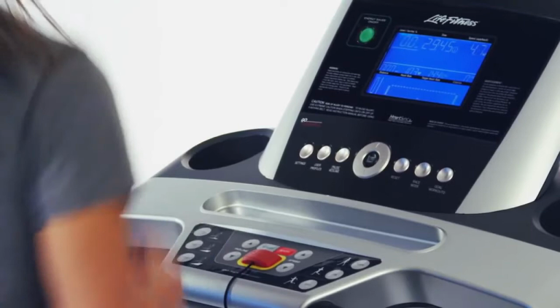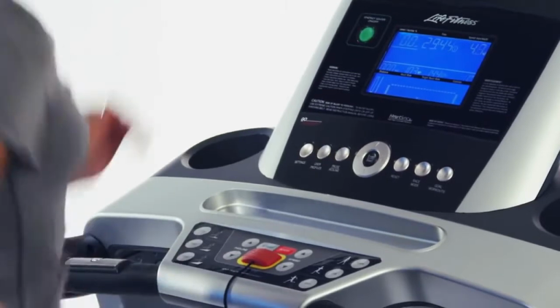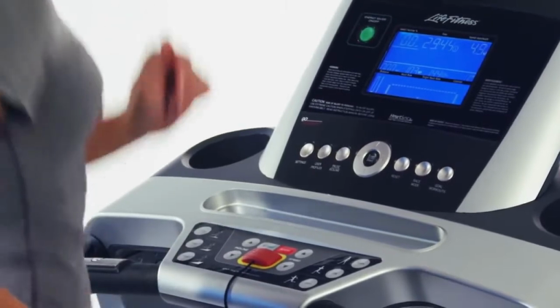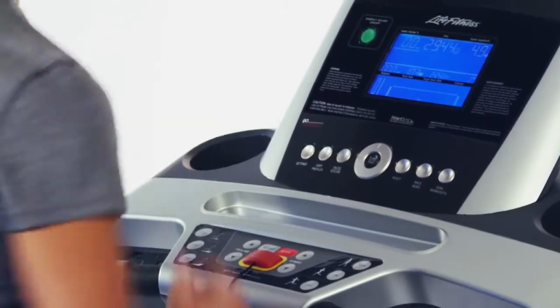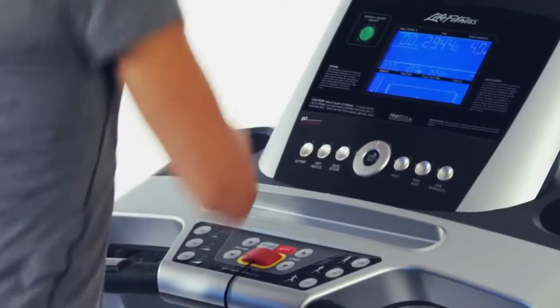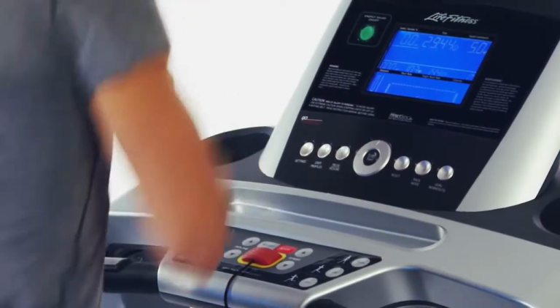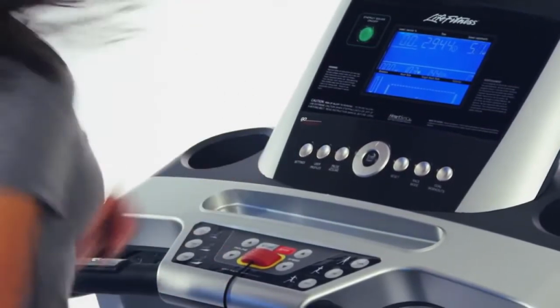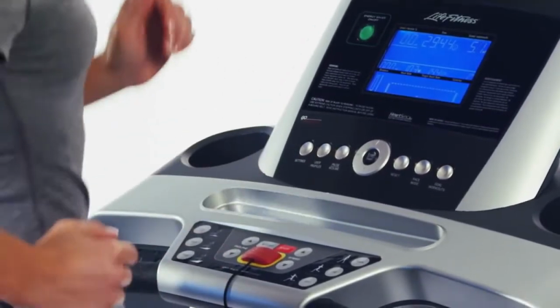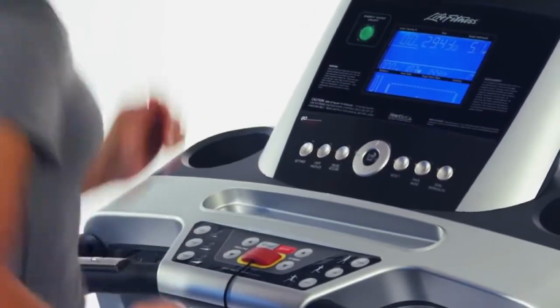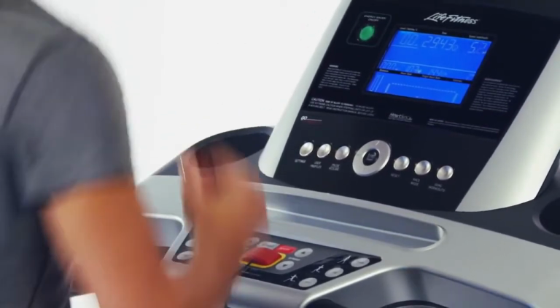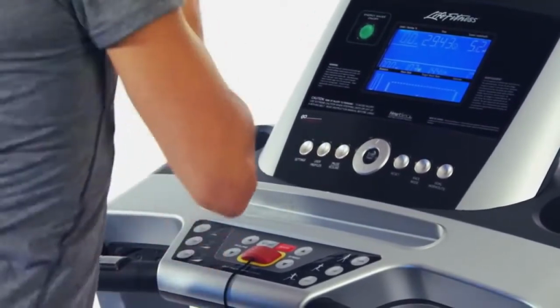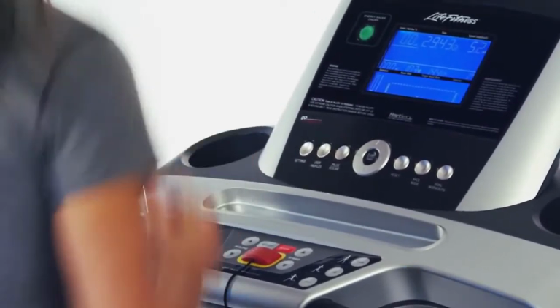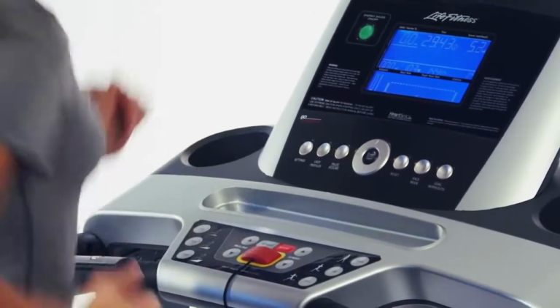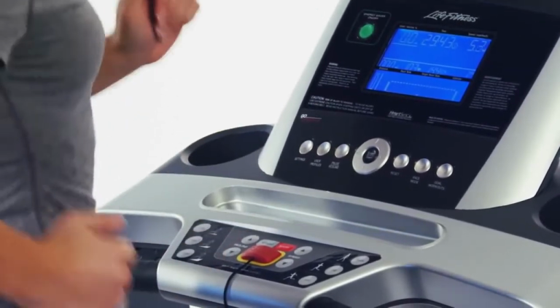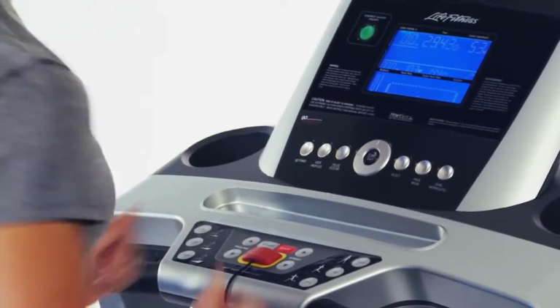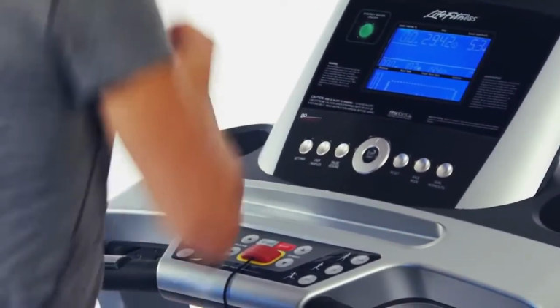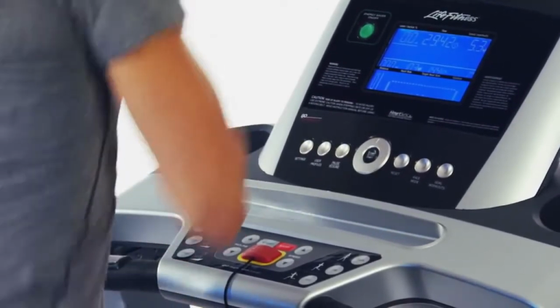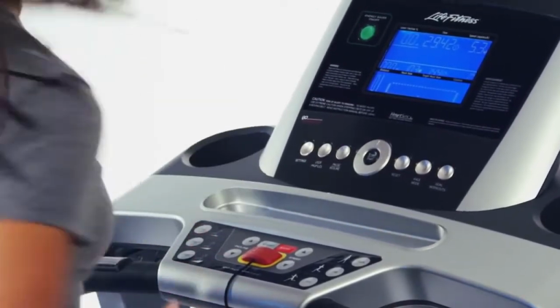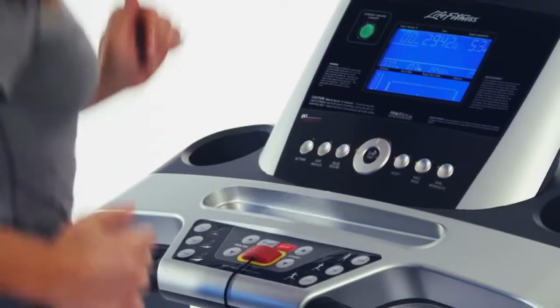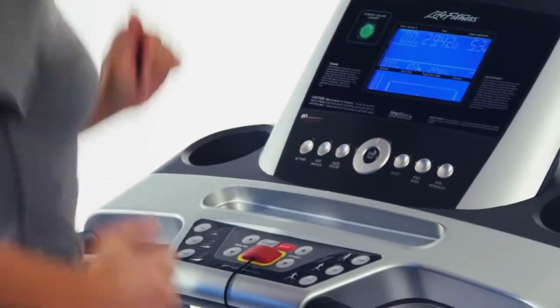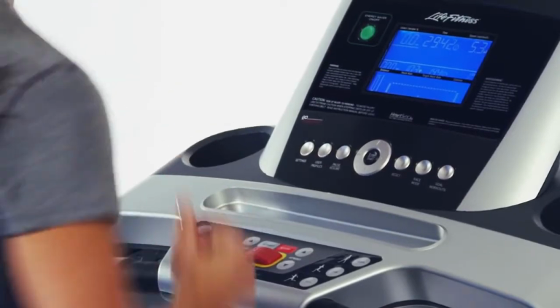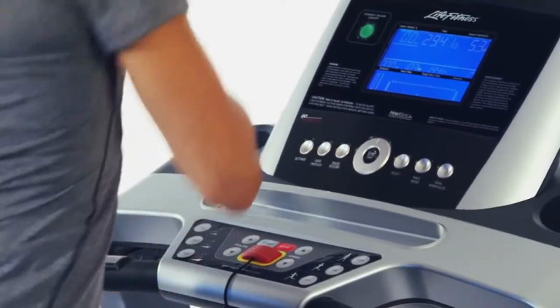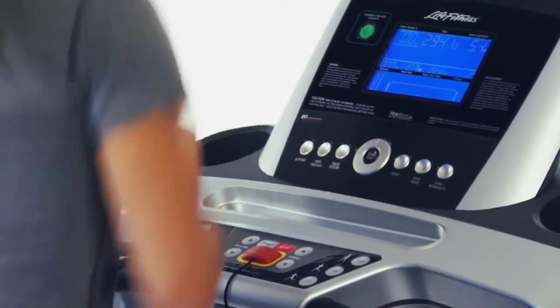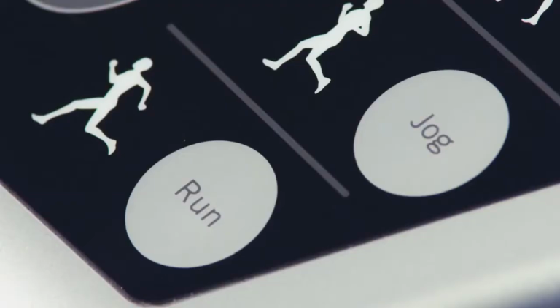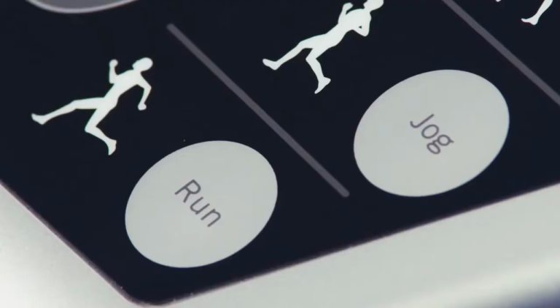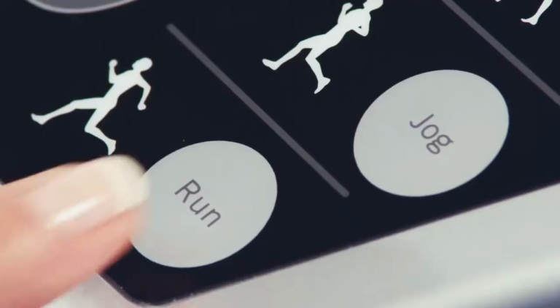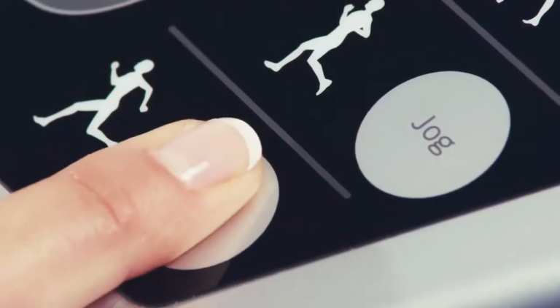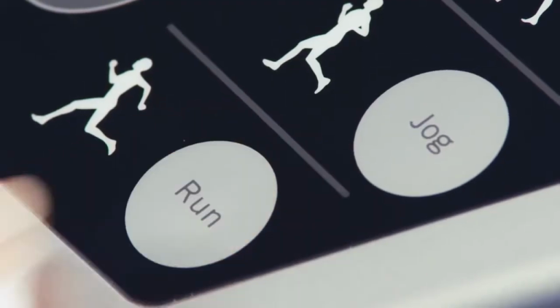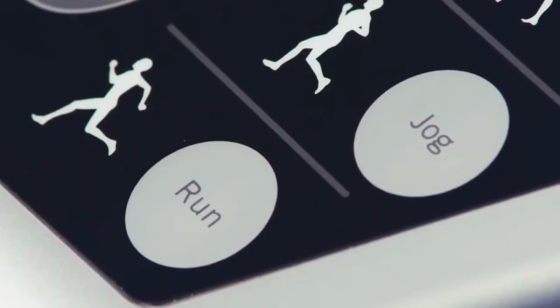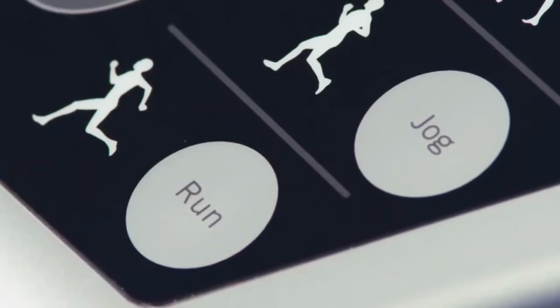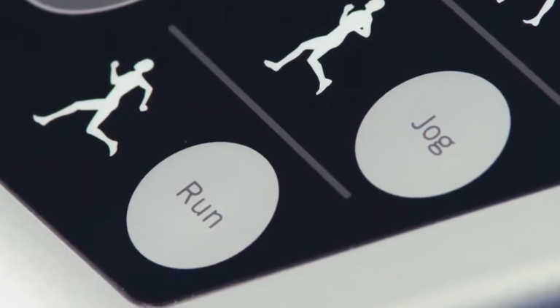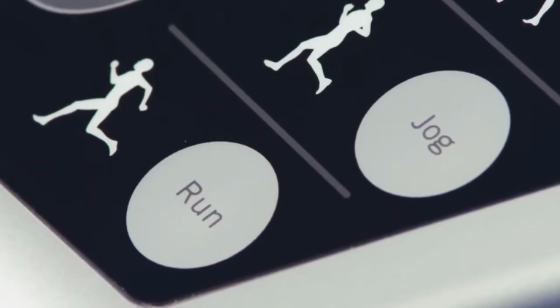And you will love the Go System Quick Start feature that remembers your preferred workout, so you can get started with the simple push of a button. What could be easier than that?